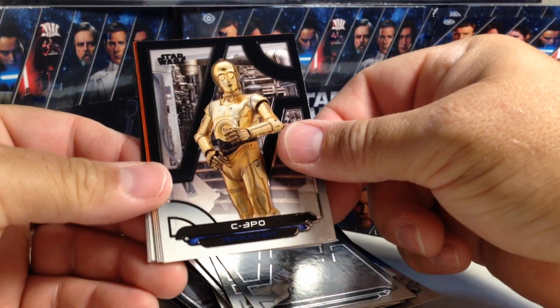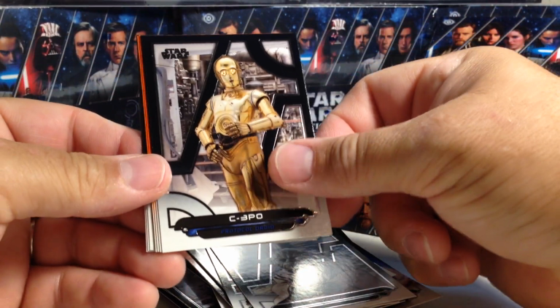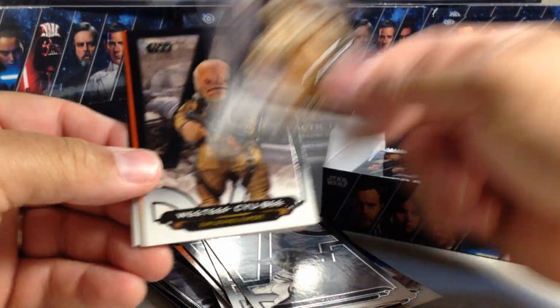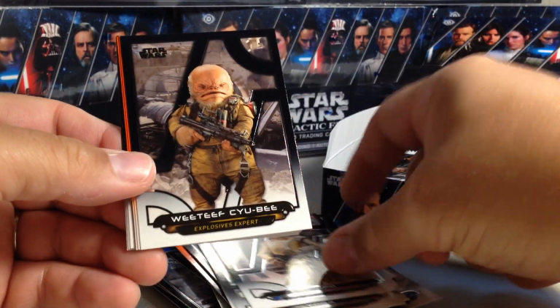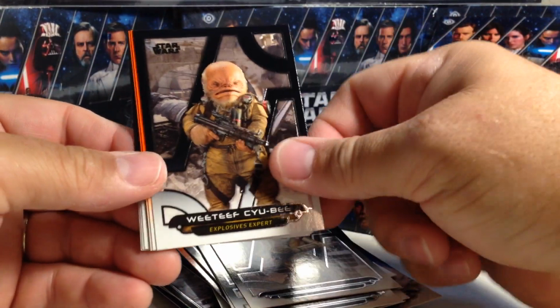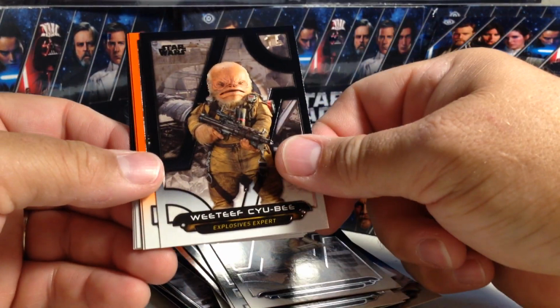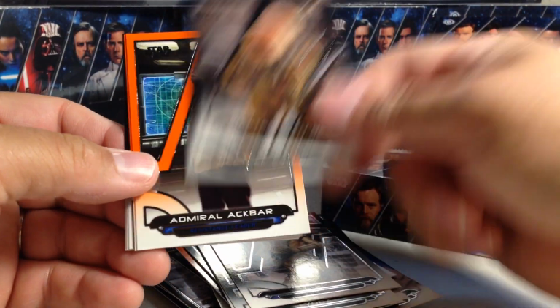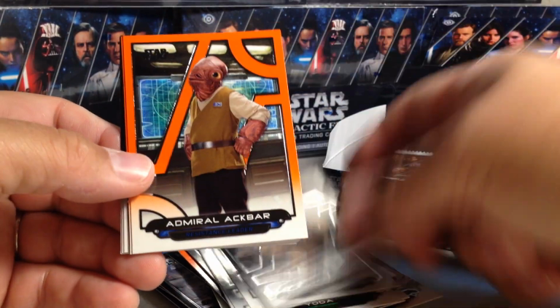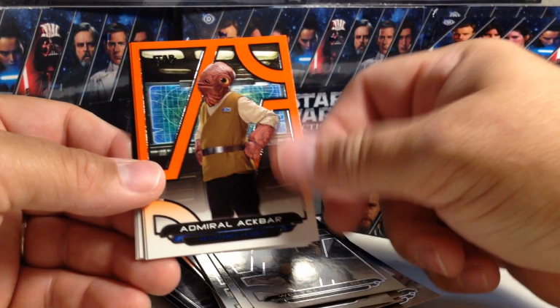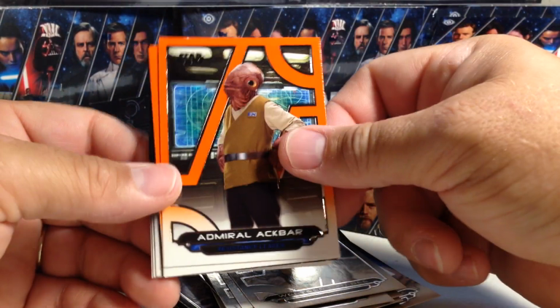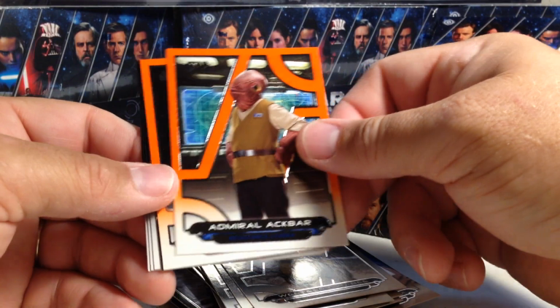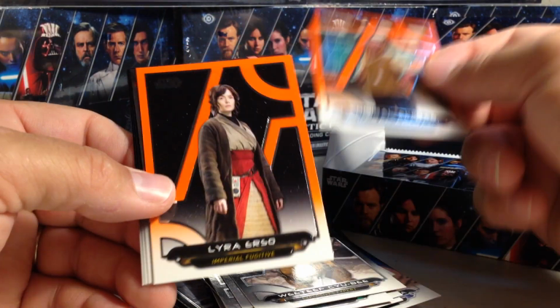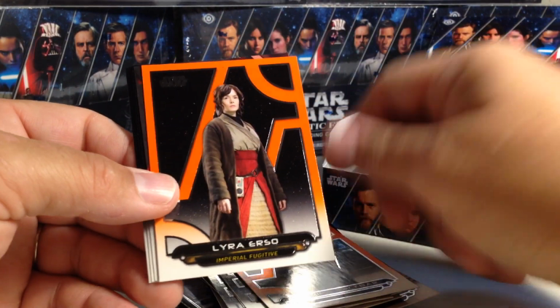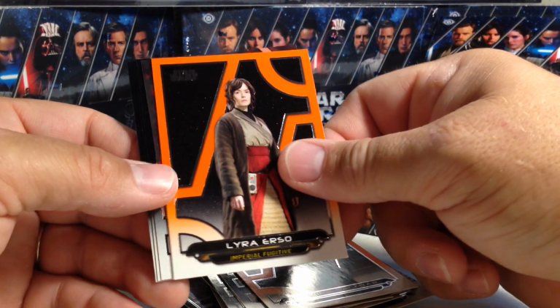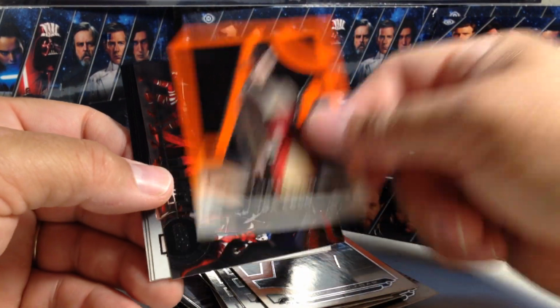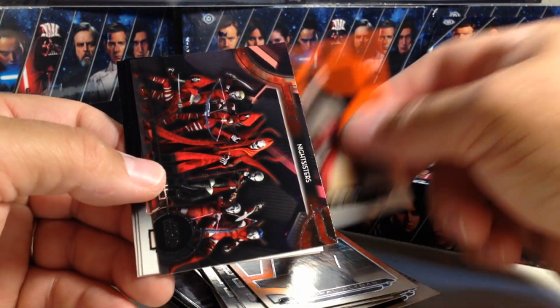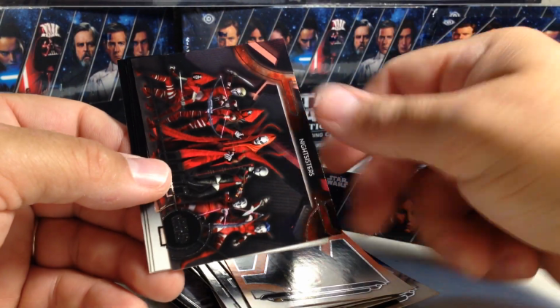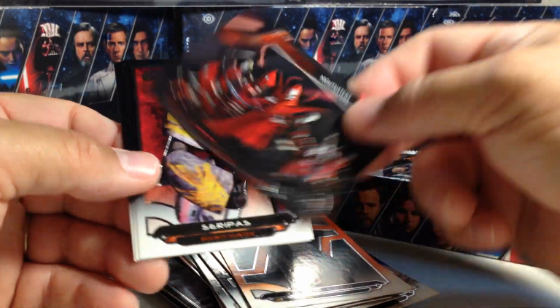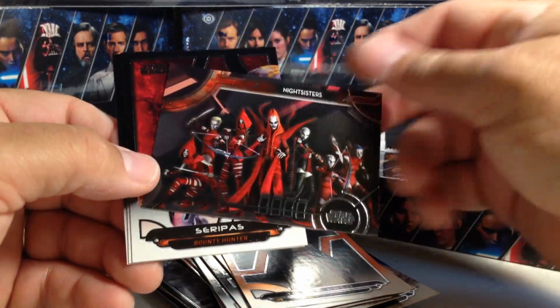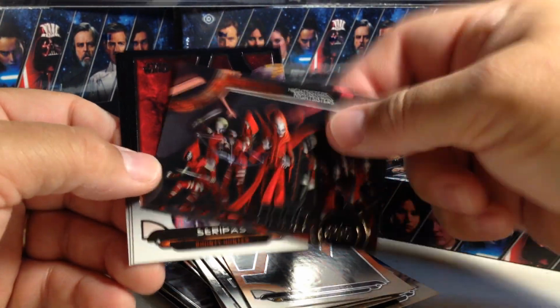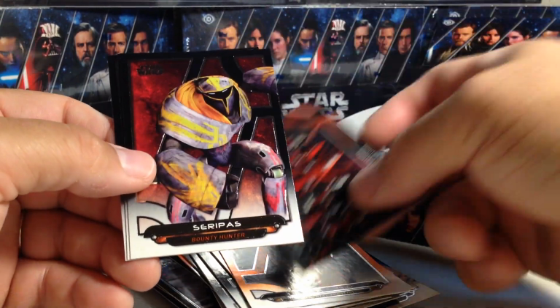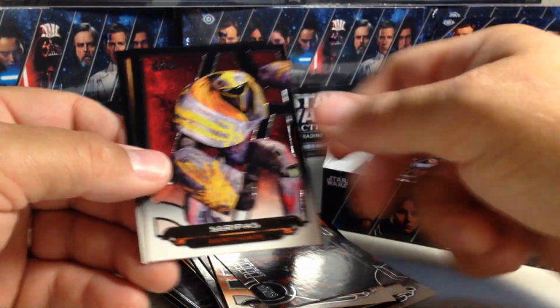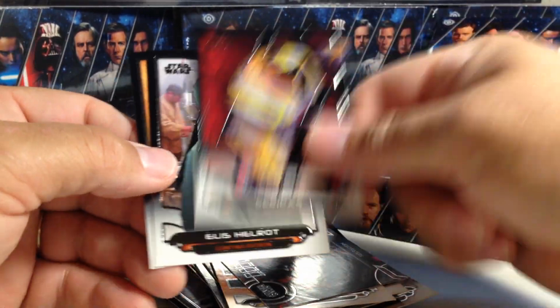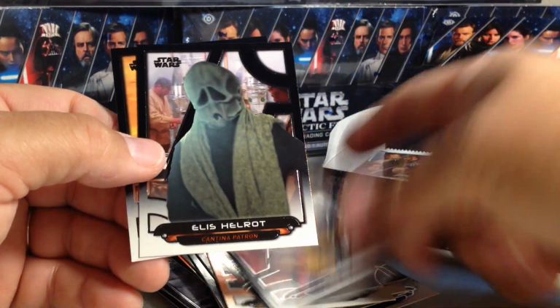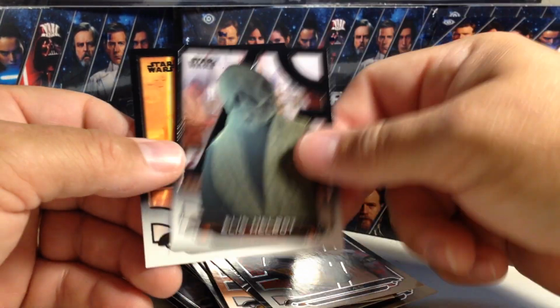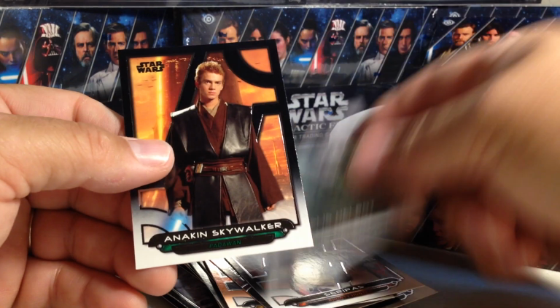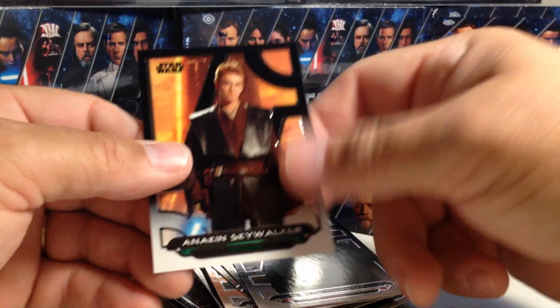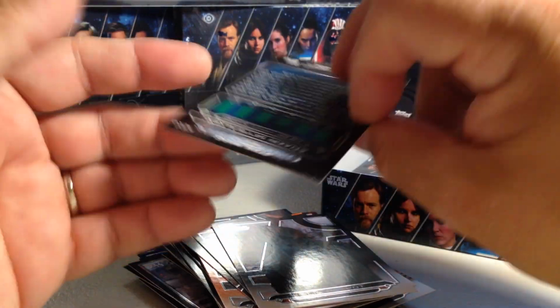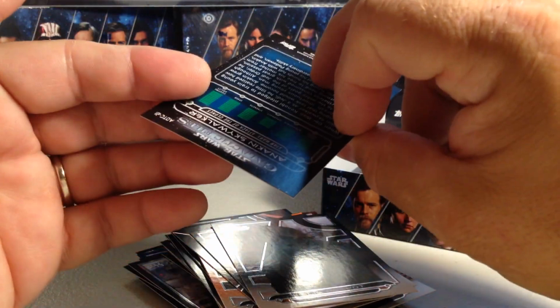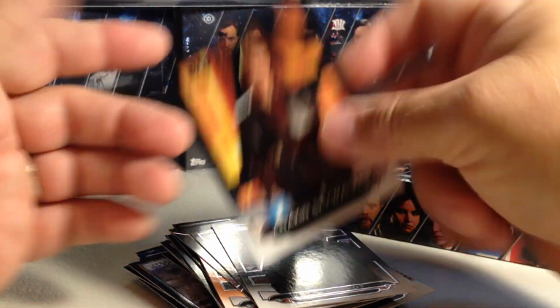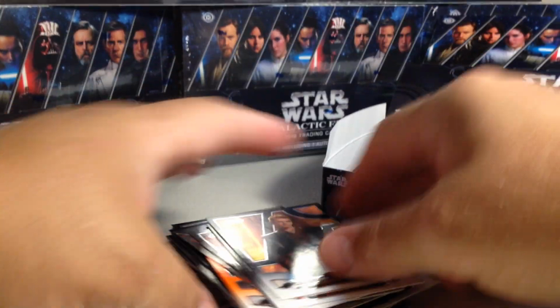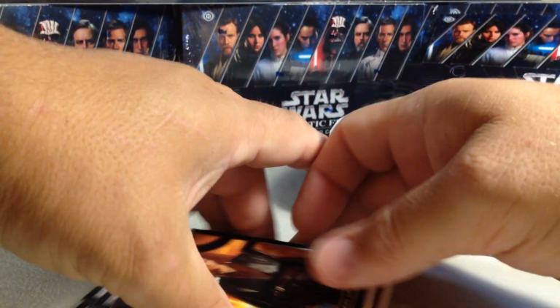We've got C-3PO, Kyuubi, Ackbar, Lyra, Urso, The Nightsisters, Serapis, Hellrot, and Anakin Skywalker.